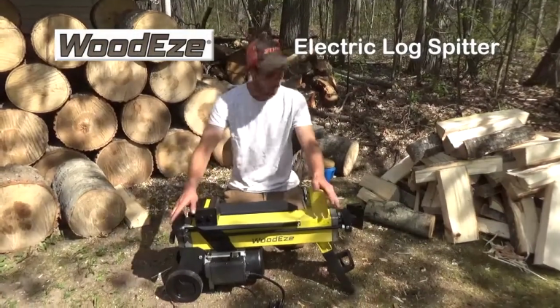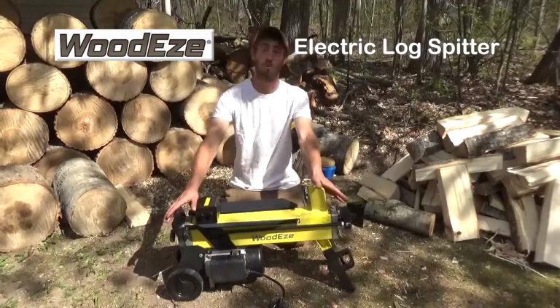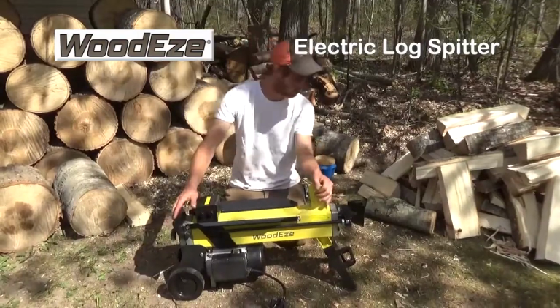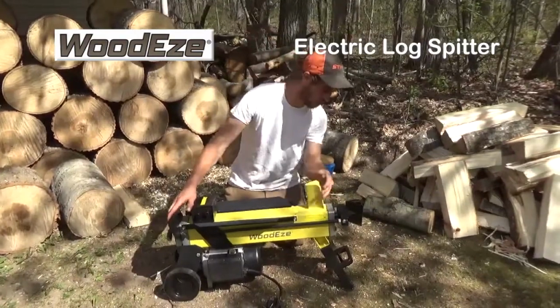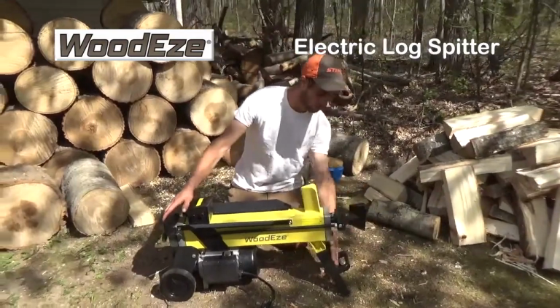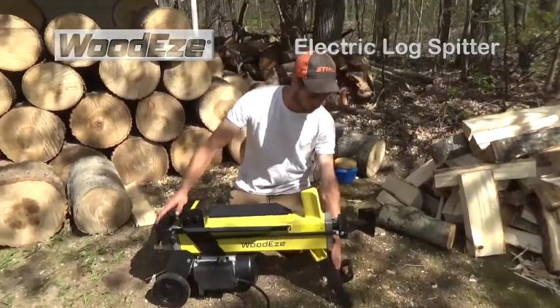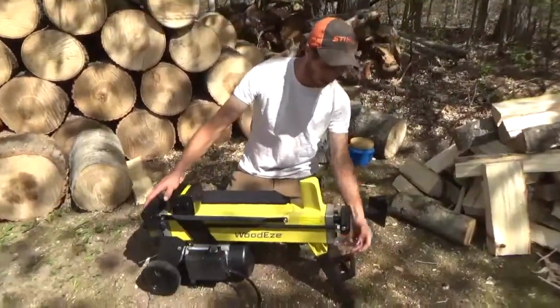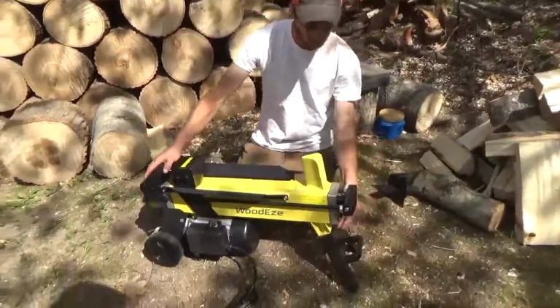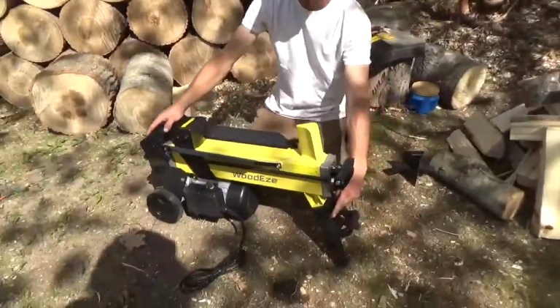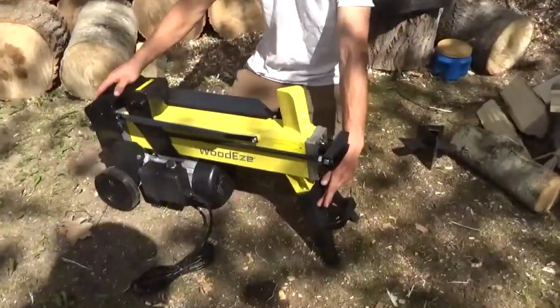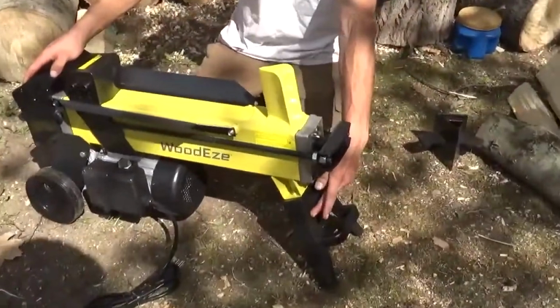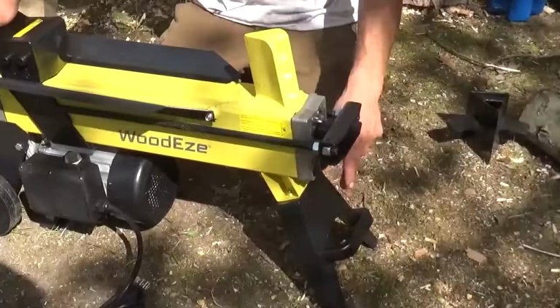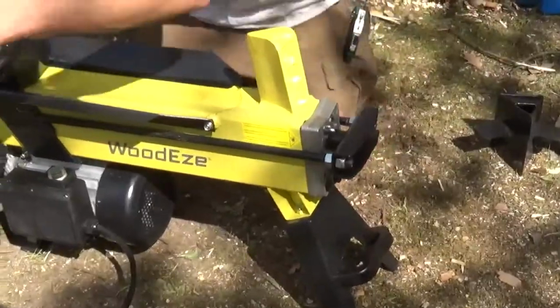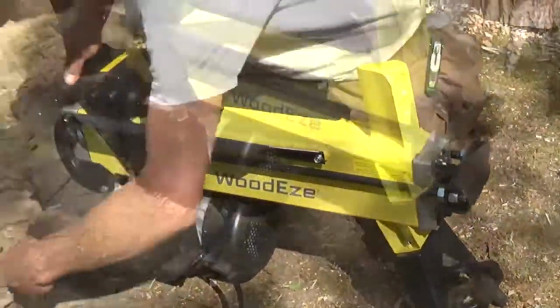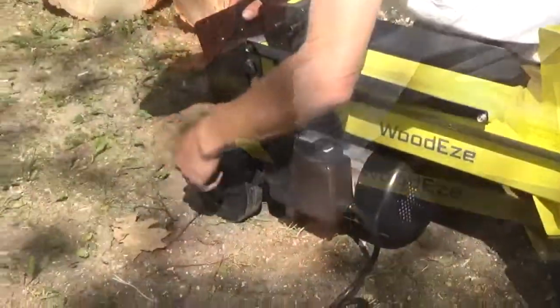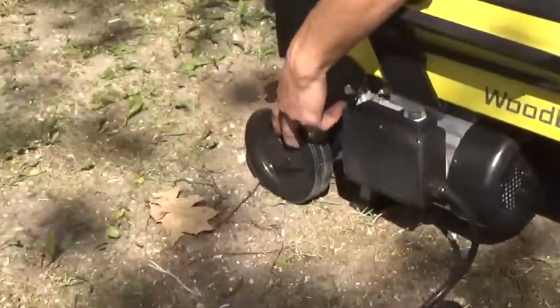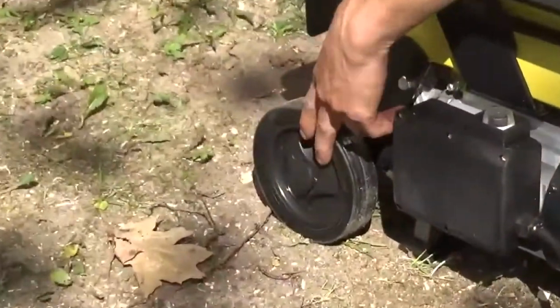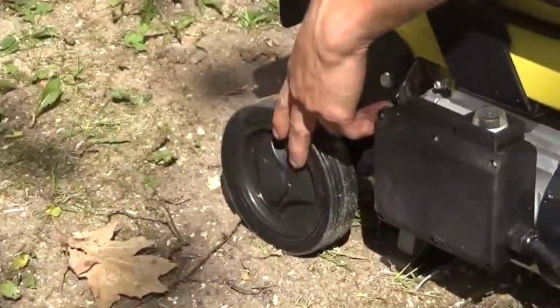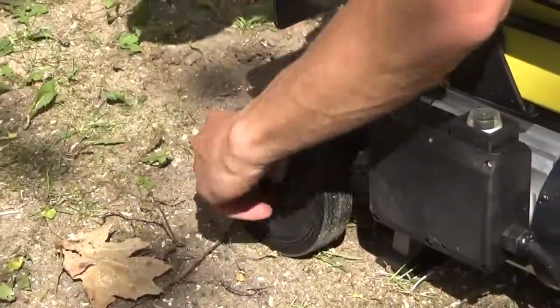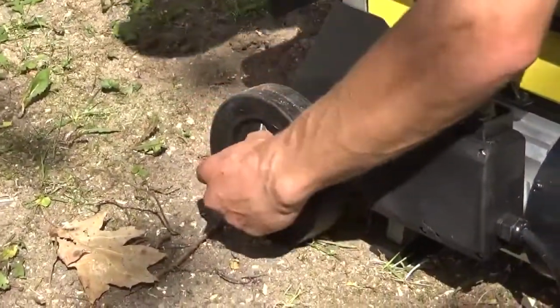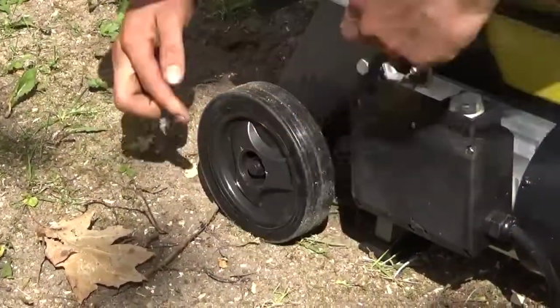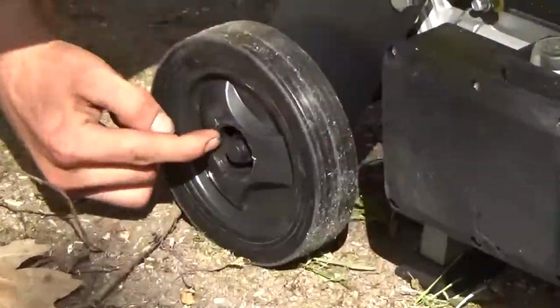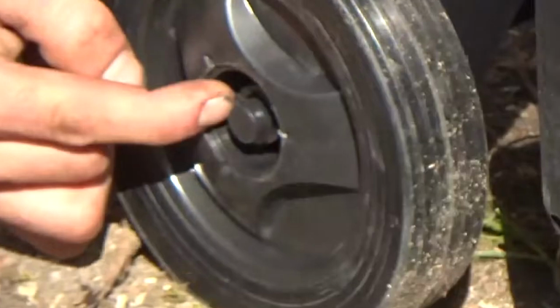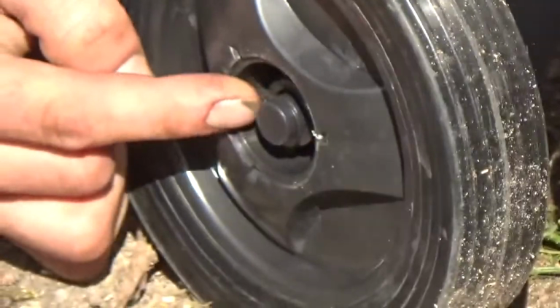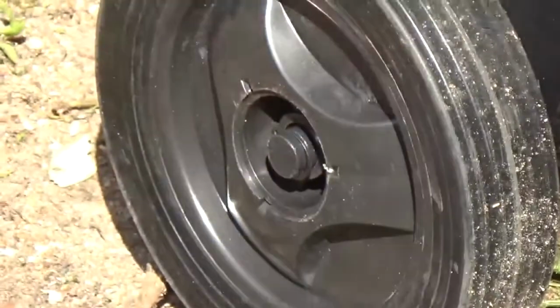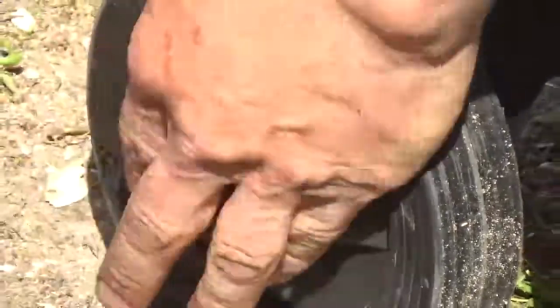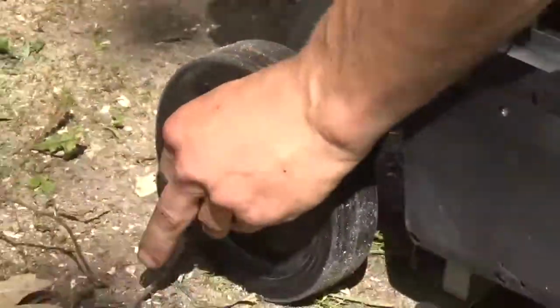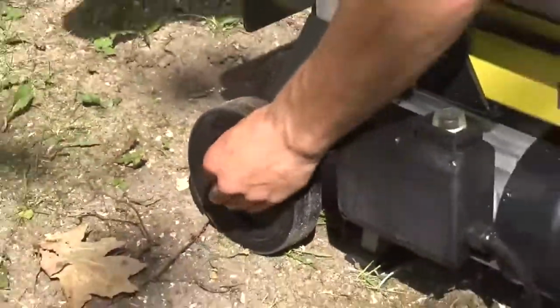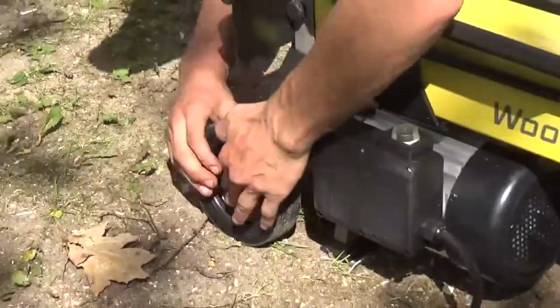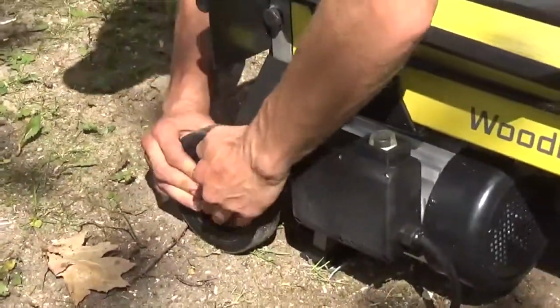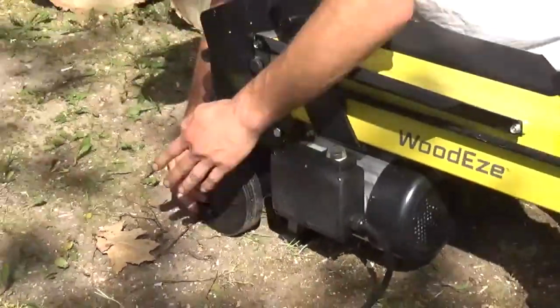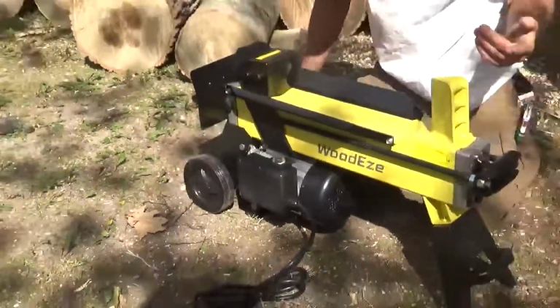Very simple to put together. Put the front on with two bolts, 10mm socket. Then you got the wheels — very simple, just a snap ring with a cap over top. Snap ring goes right there, wheel in place, put your cap over top, and you're rolling.